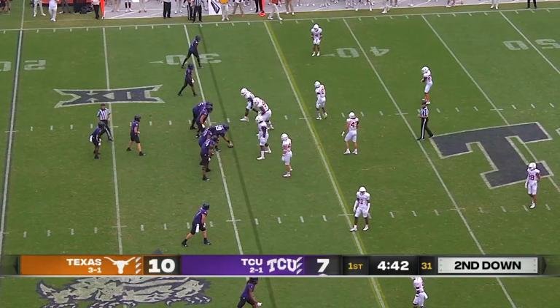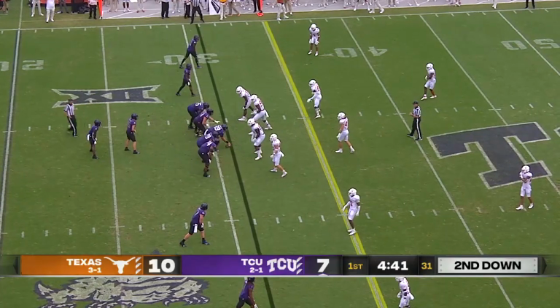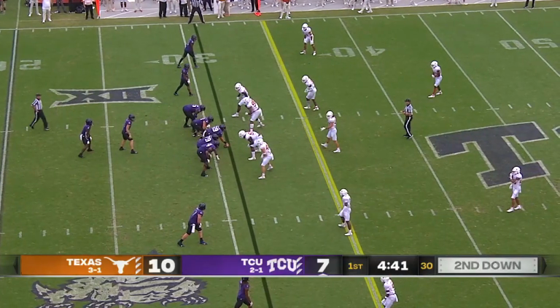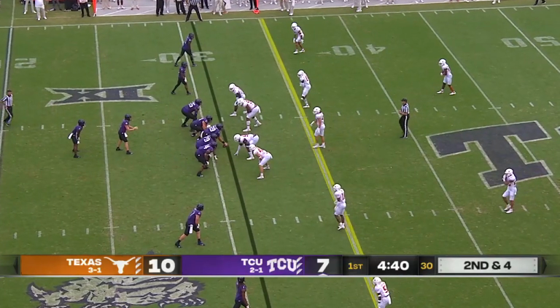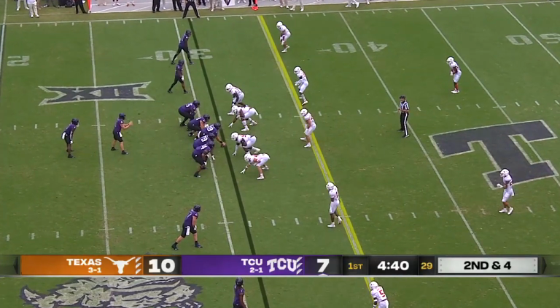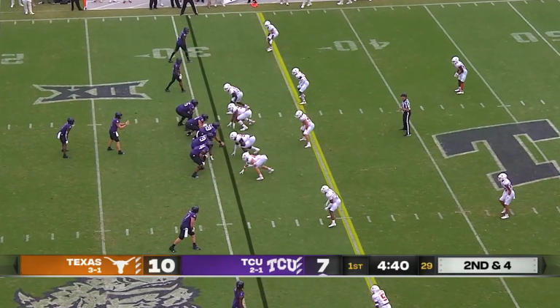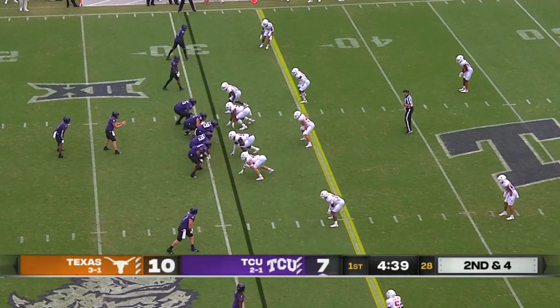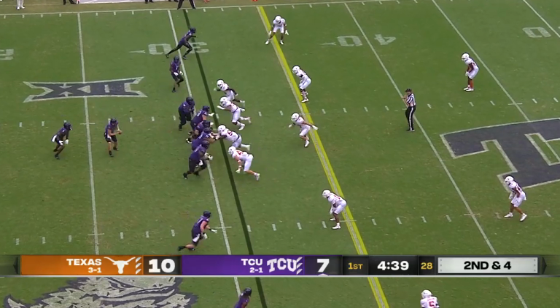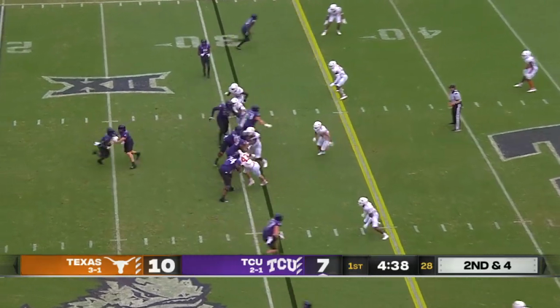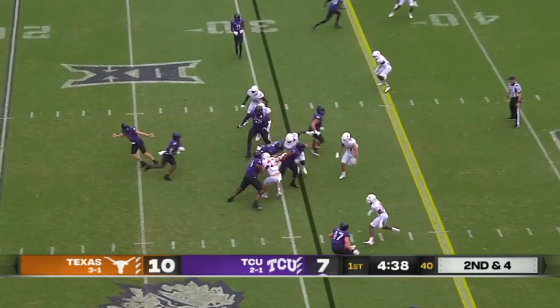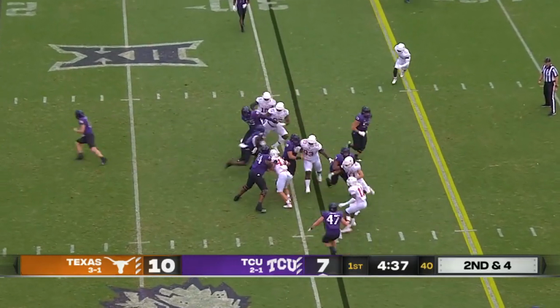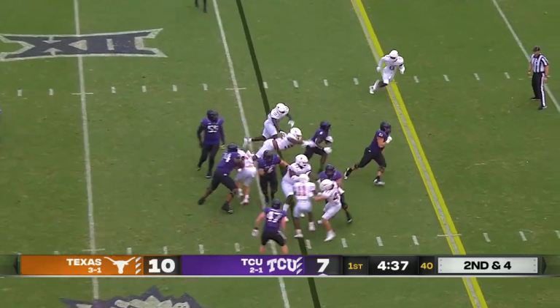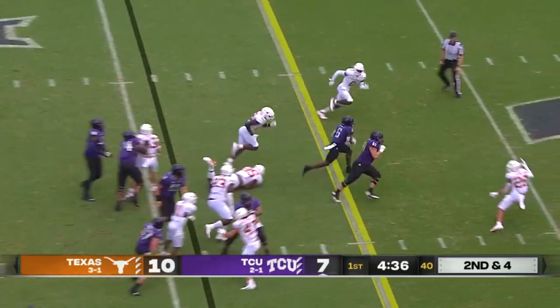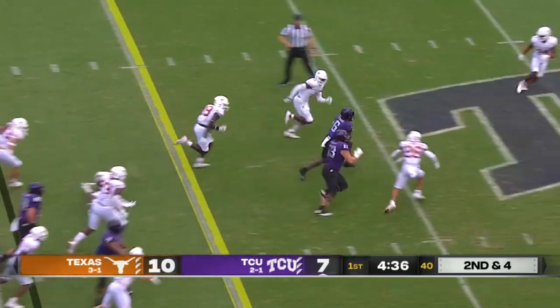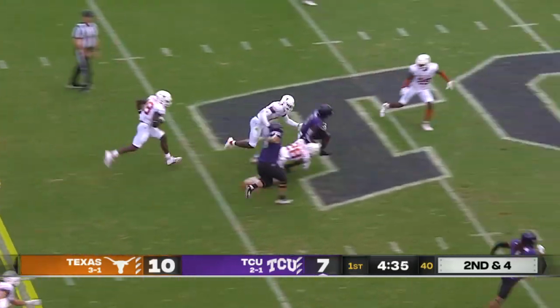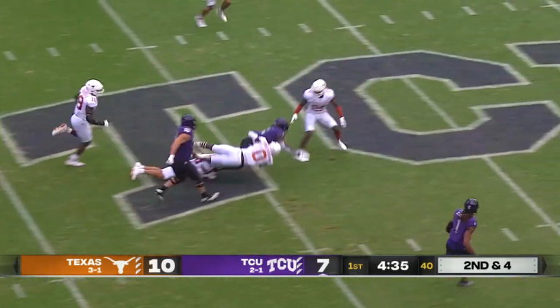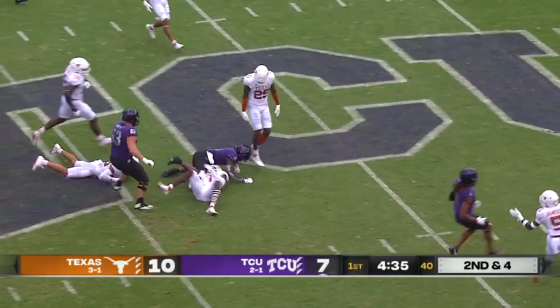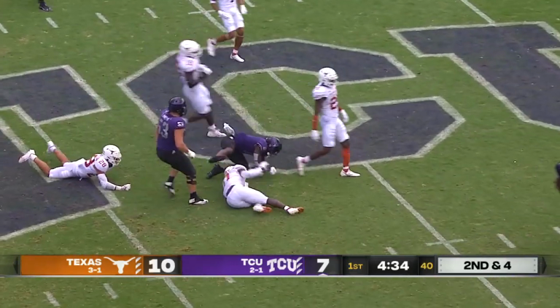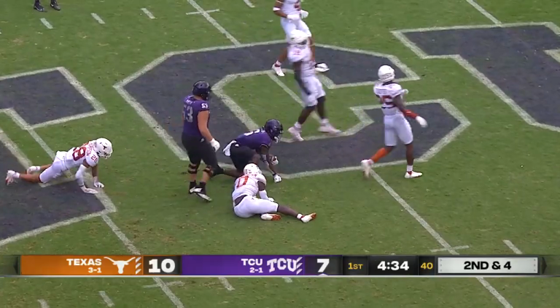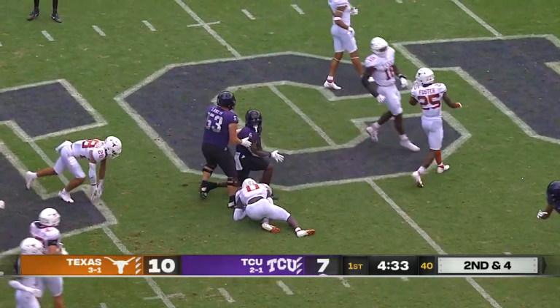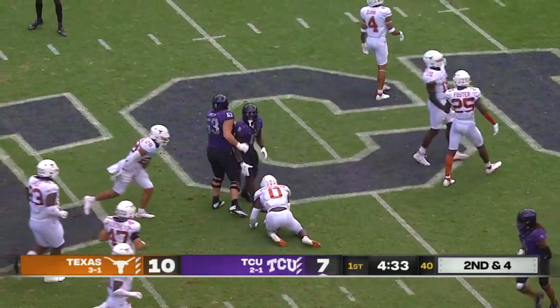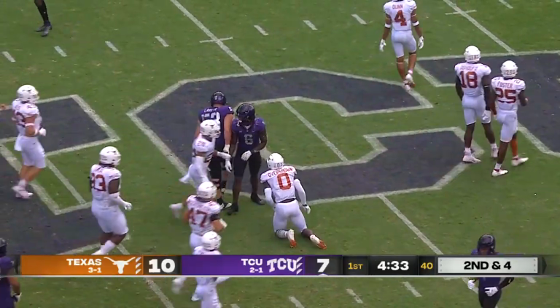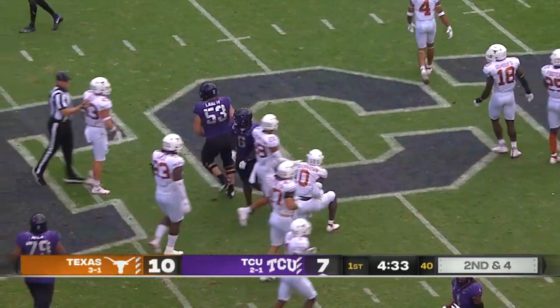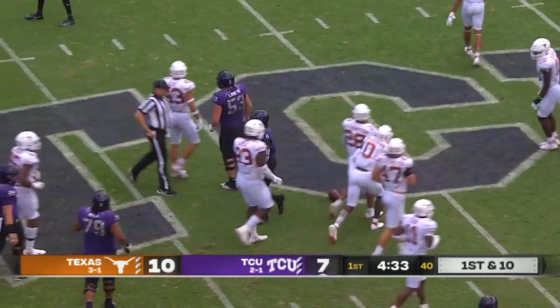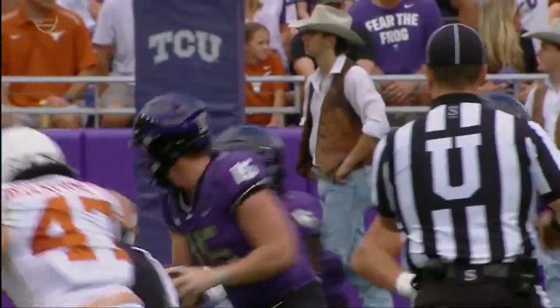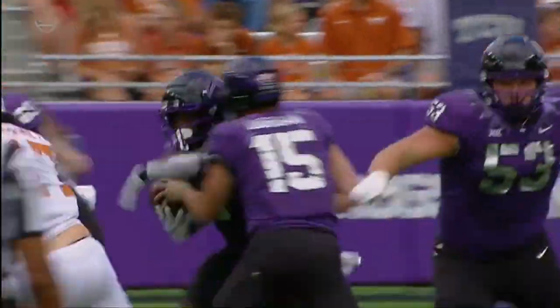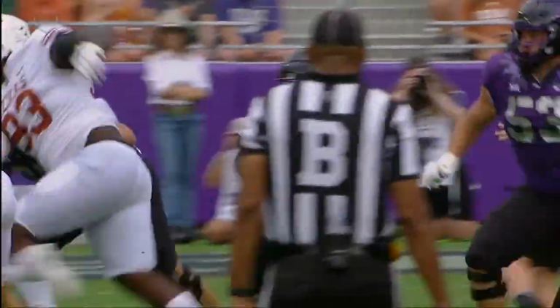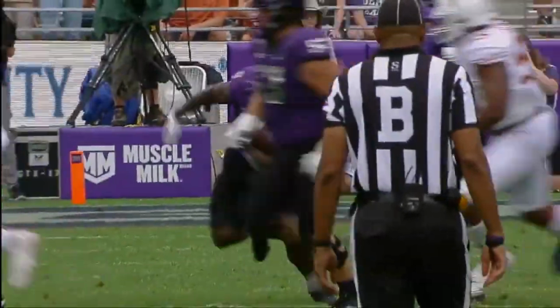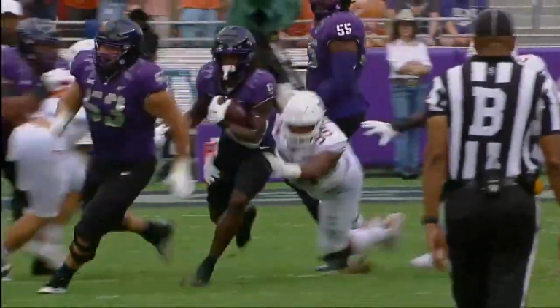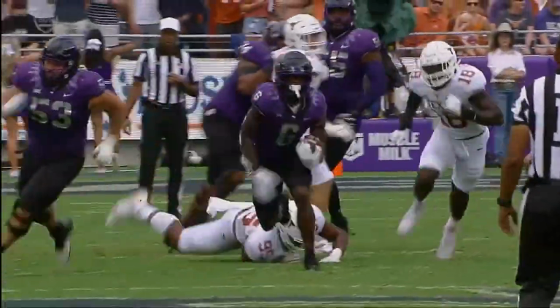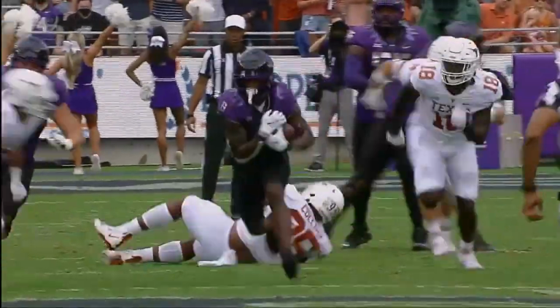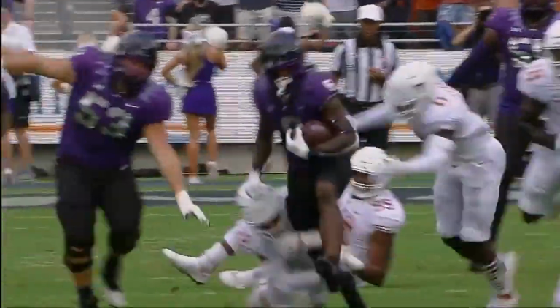In yards per carry, he averages eight yards an attempt. He got six on first down; they'll give it to him again. Running room across the 40 and near midfield — big gain that time. A good push inside on the nose tackle, Coburn.